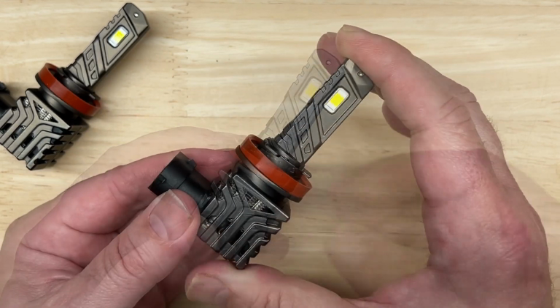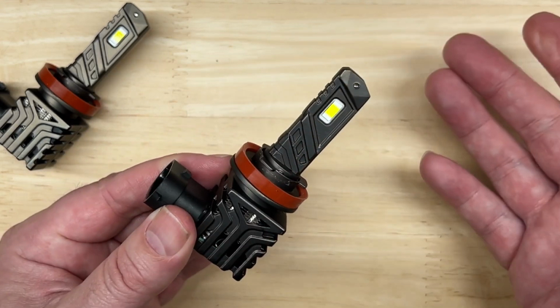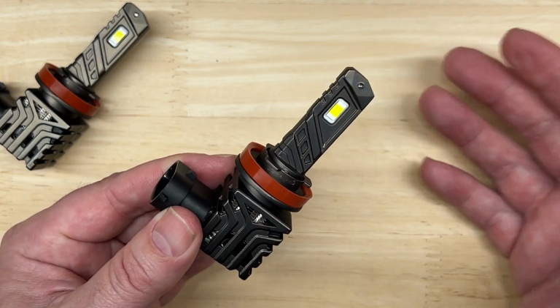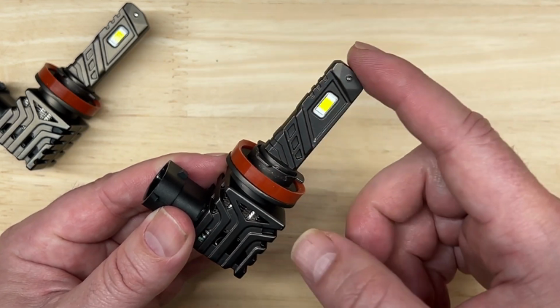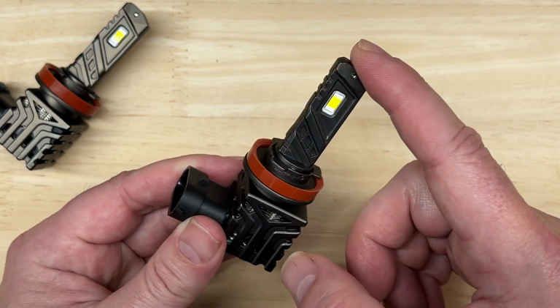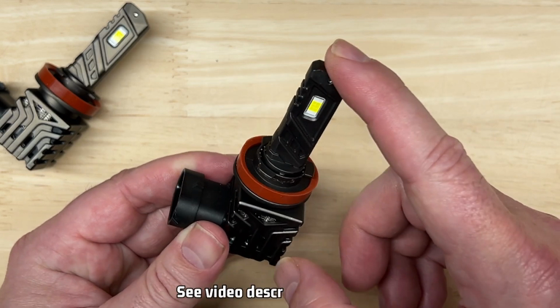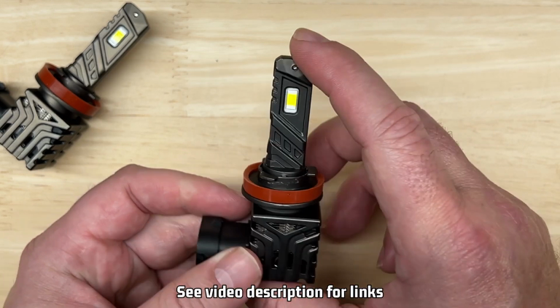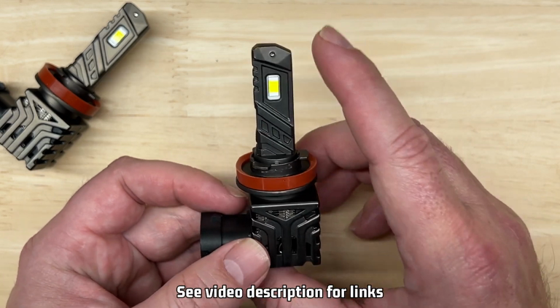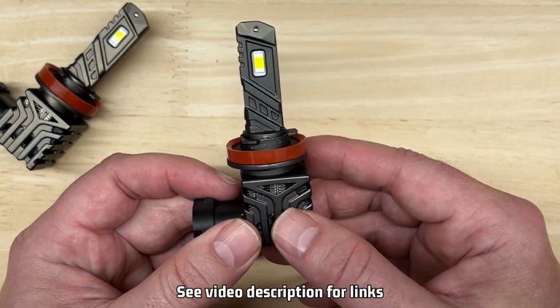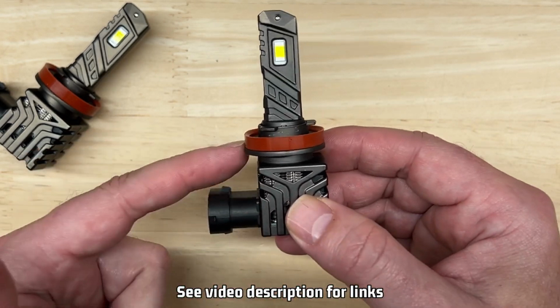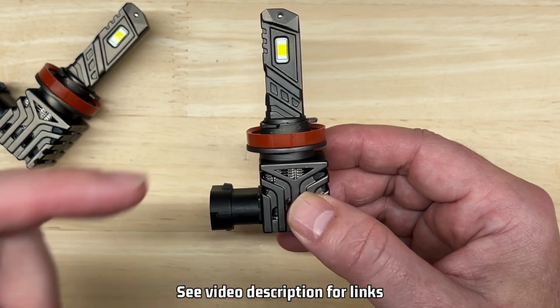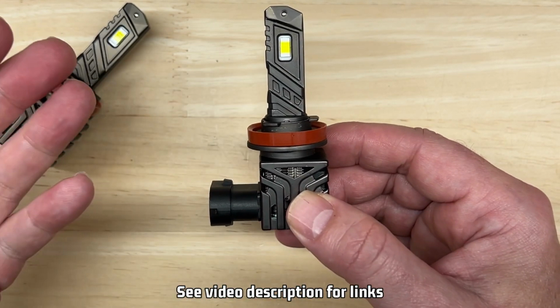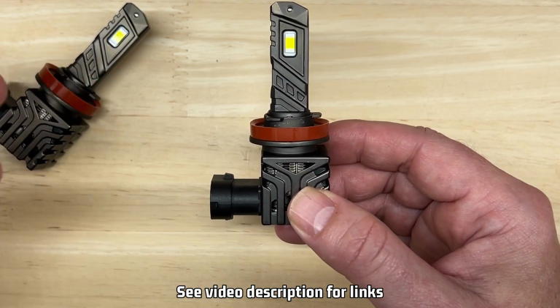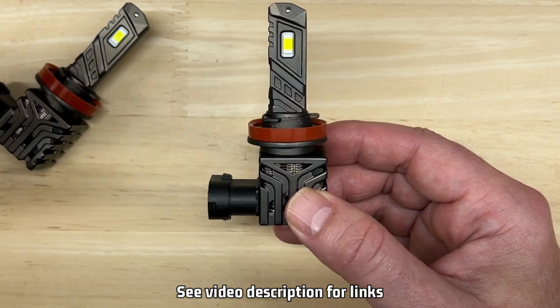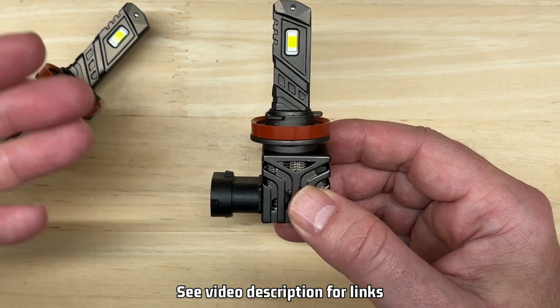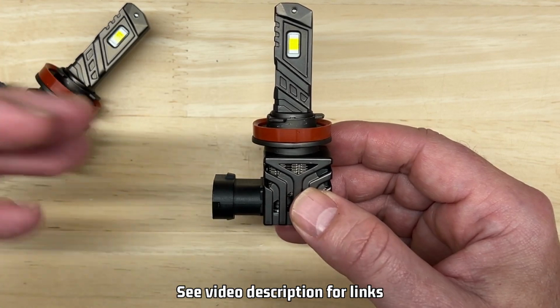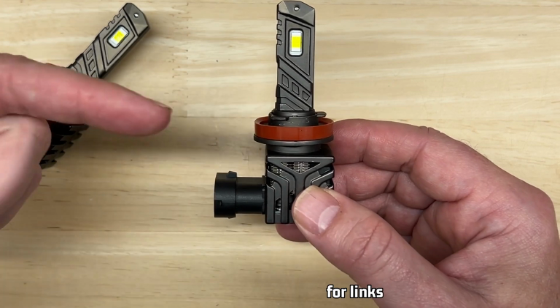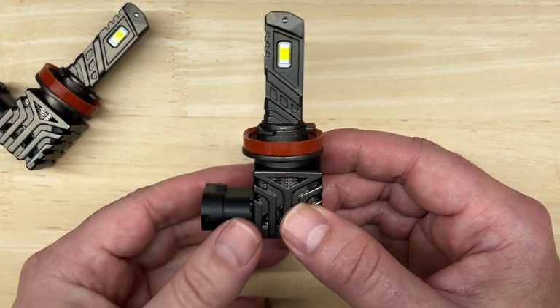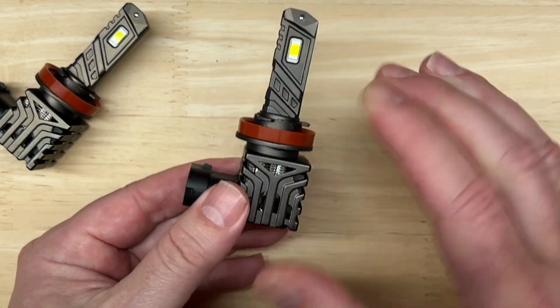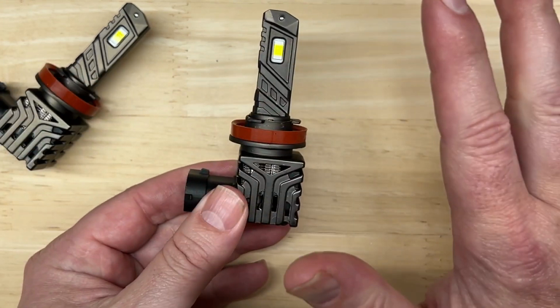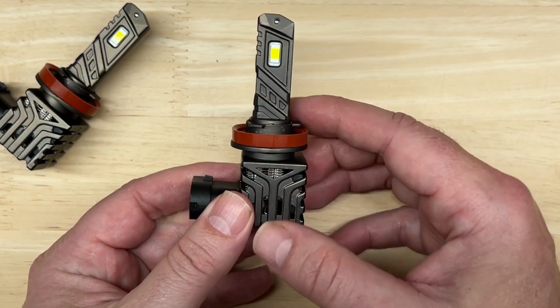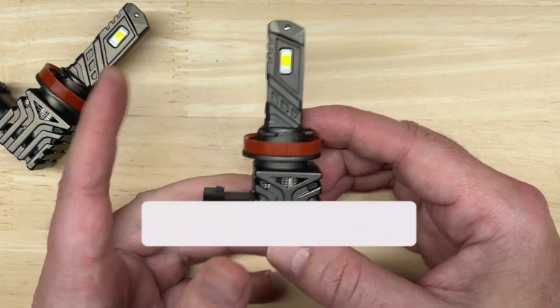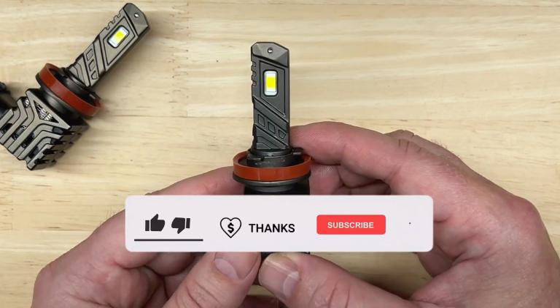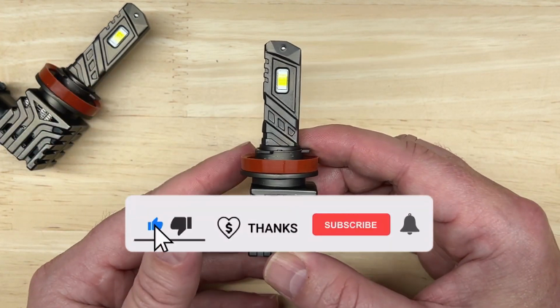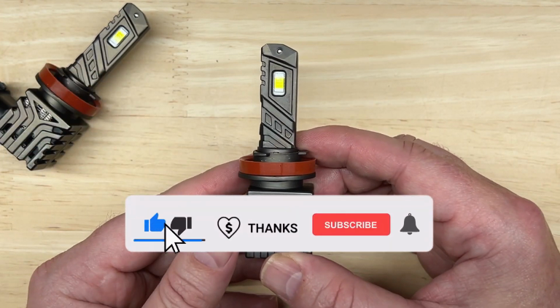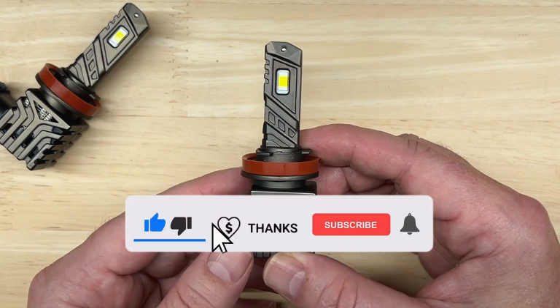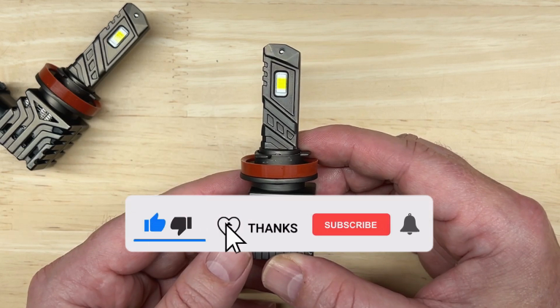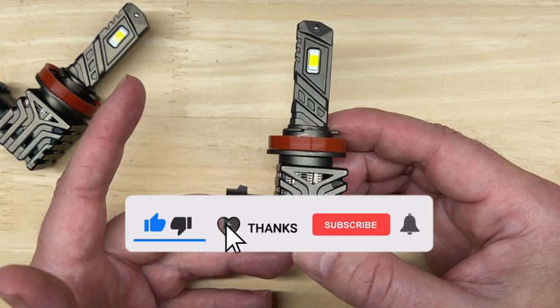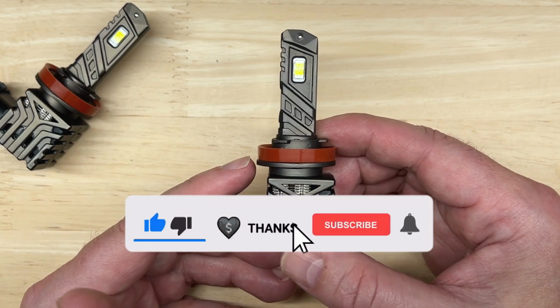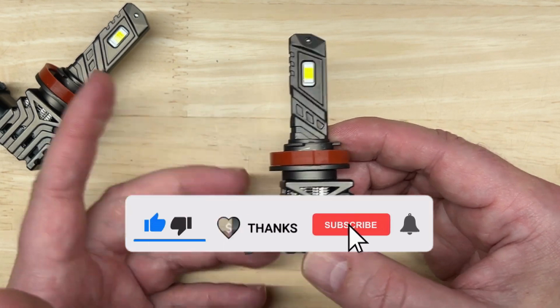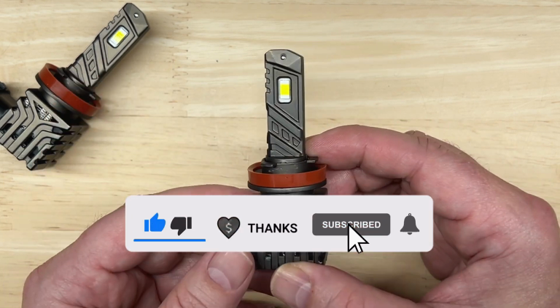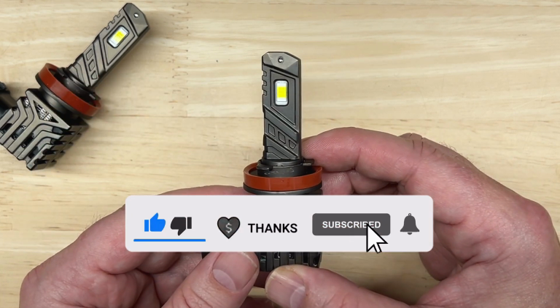If you're on a budget and want to pick this up, links are in the description, and buying this light or any other light I review through those links supports this channel at no additional cost to you. Click on the thumbs up, the thanks icon, and be sure to subscribe and hit the bell if you haven't already.